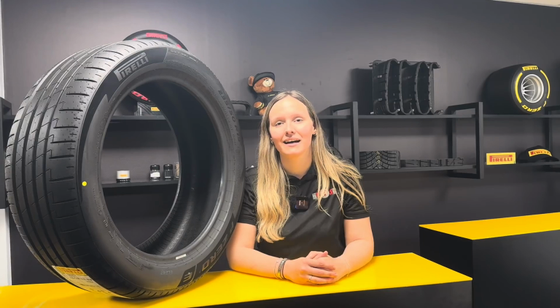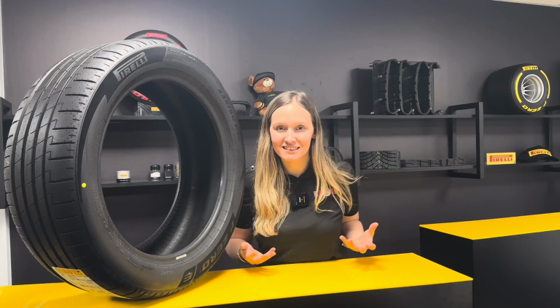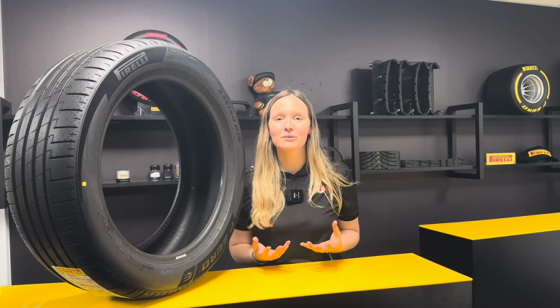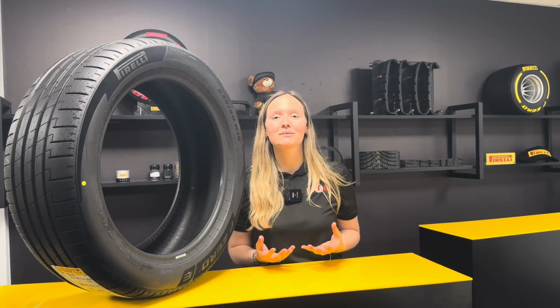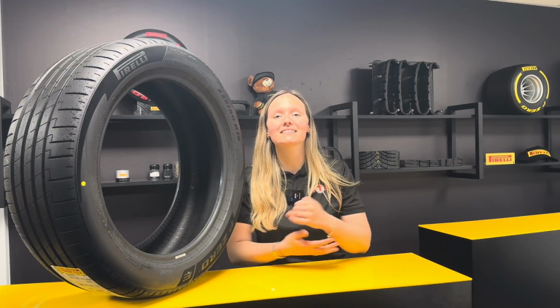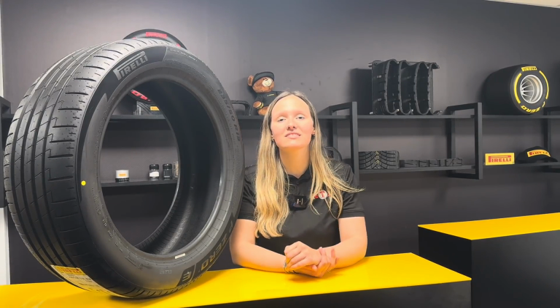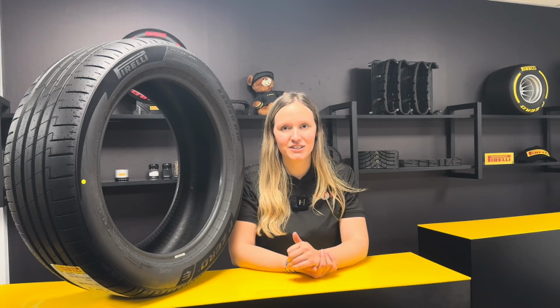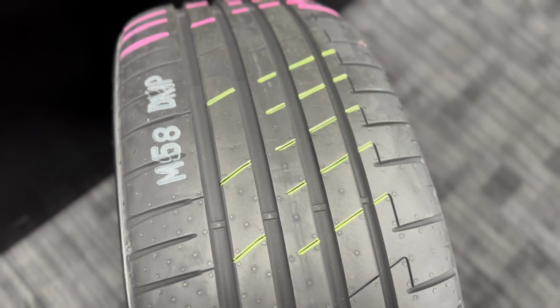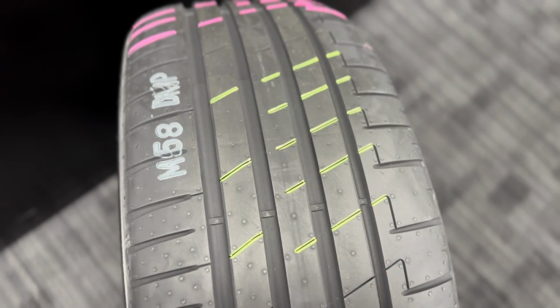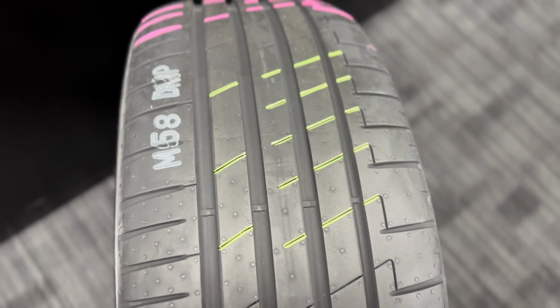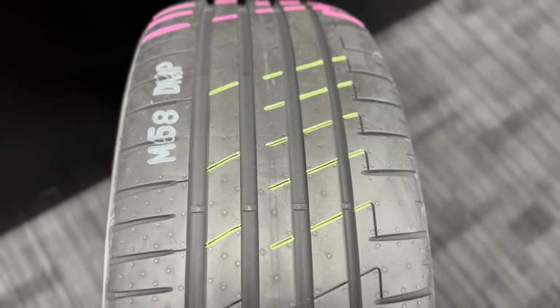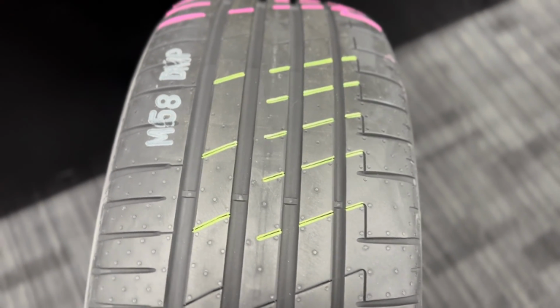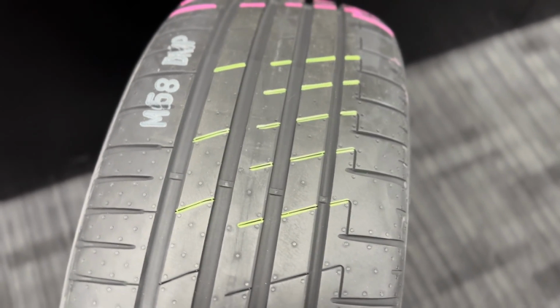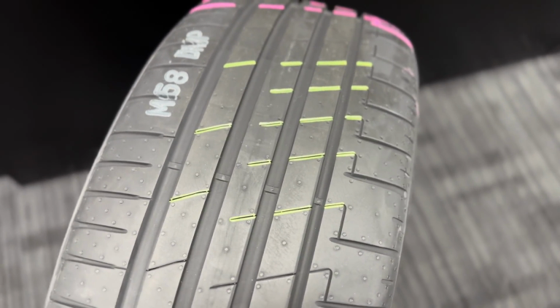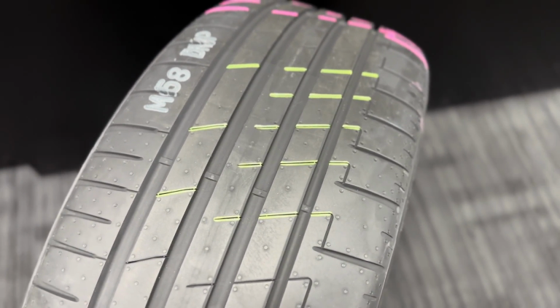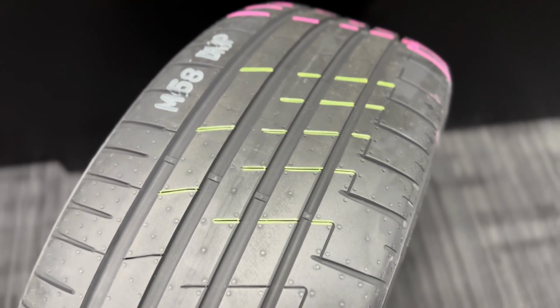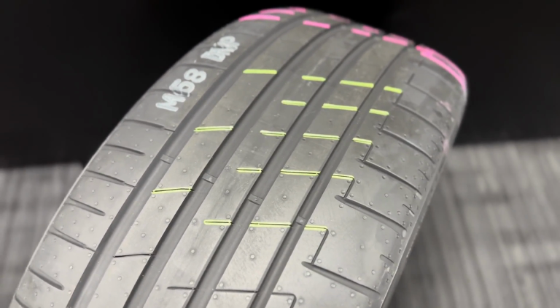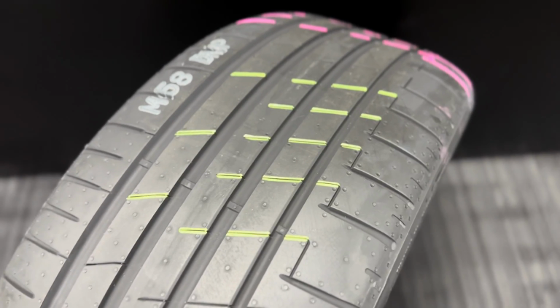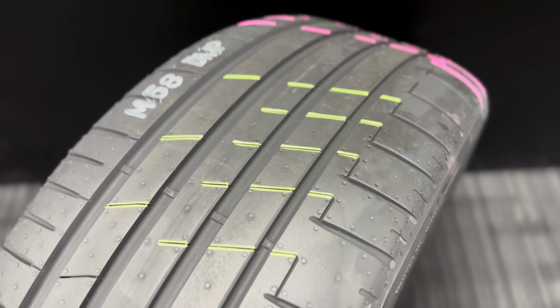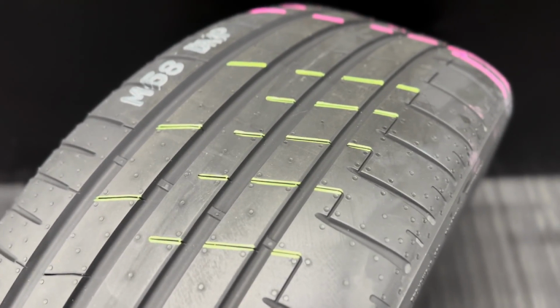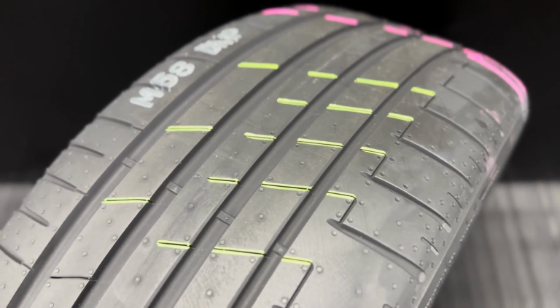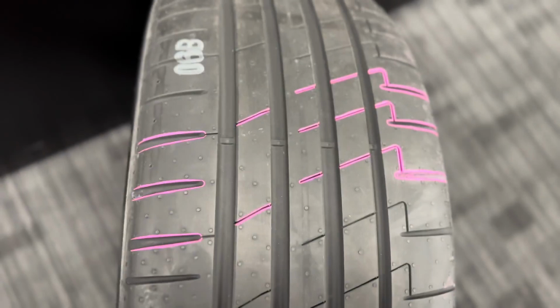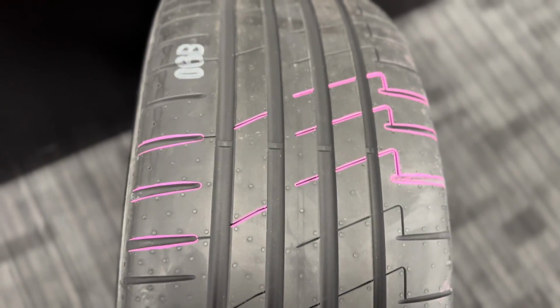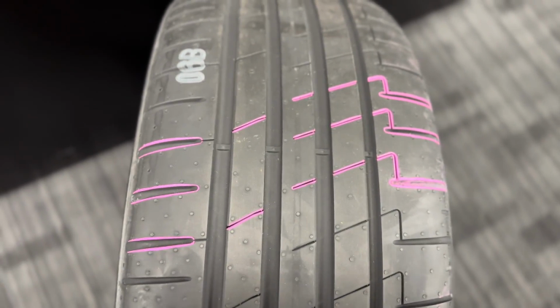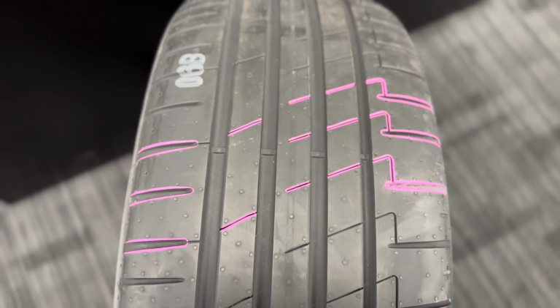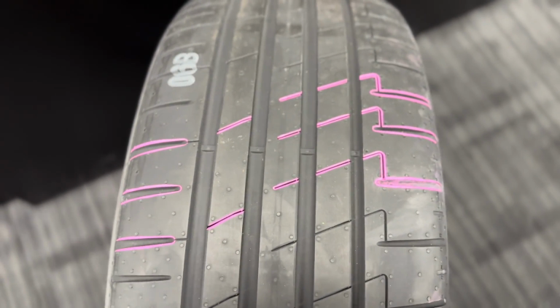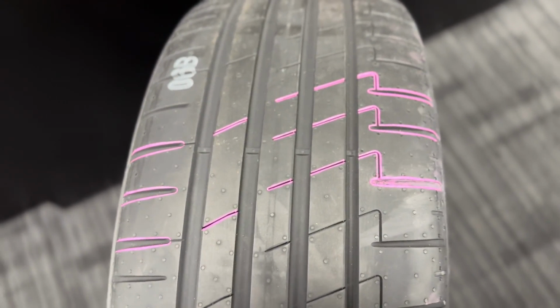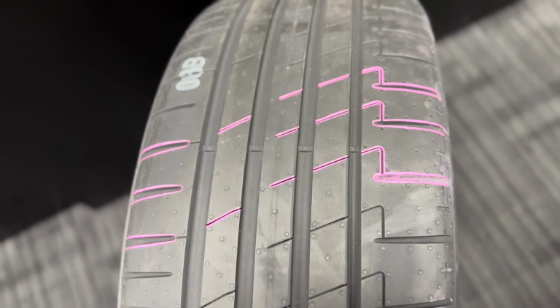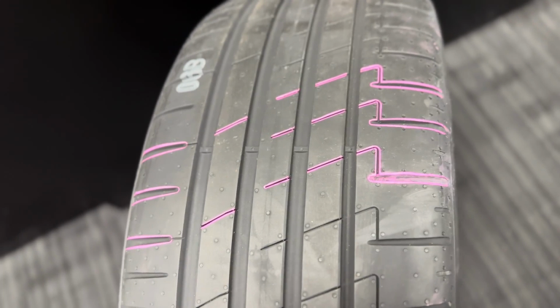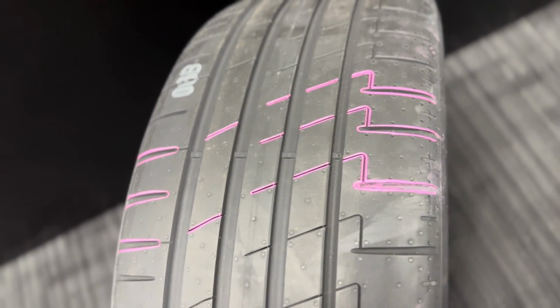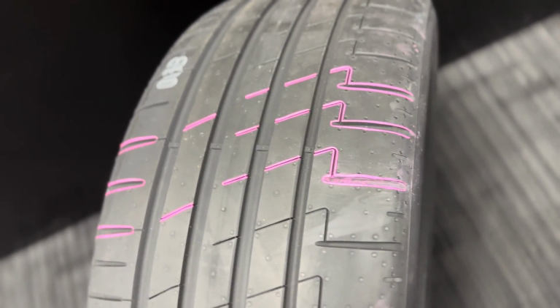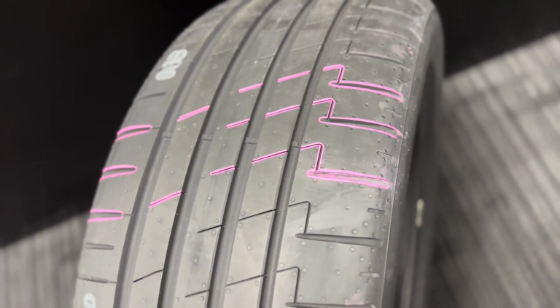And how is this tyre so quiet? Well, it's thanks to acoustic technology. There's optimal sight angle inclination — this is progressive edge entry in the footprint — which improves acoustic comfort. Then rounded chamfers, which are smooth tread block entry in the footprint, again improving acoustic comfort.